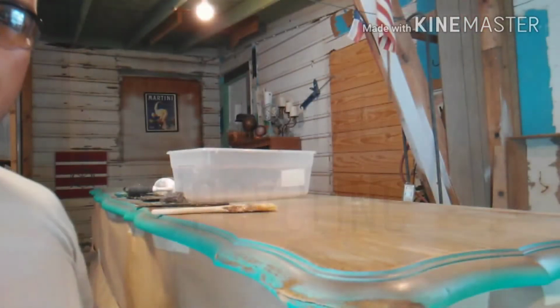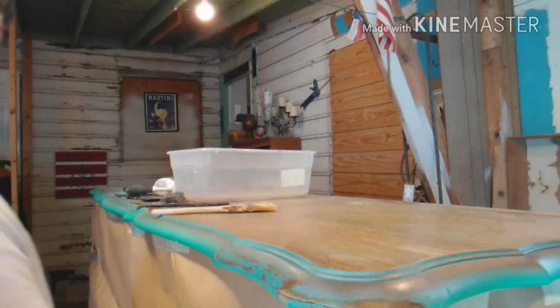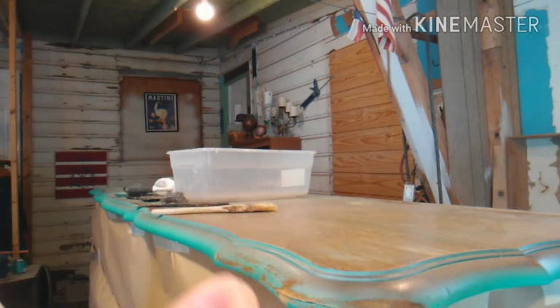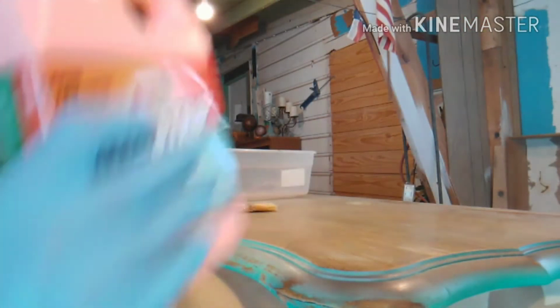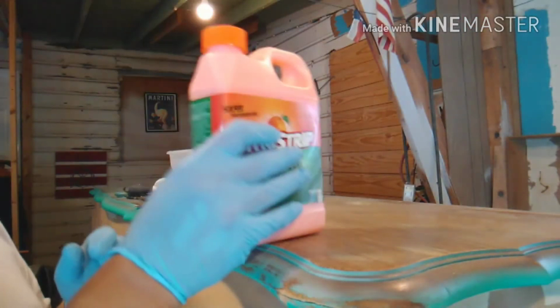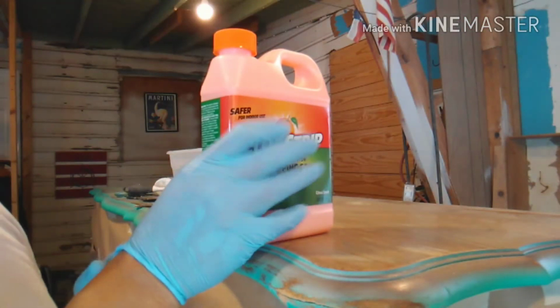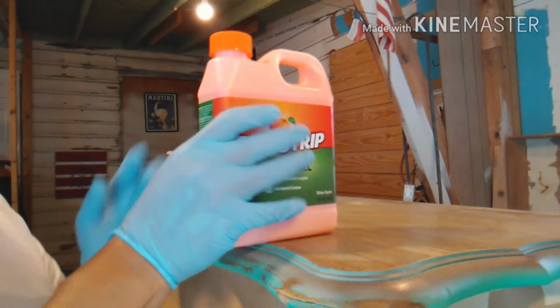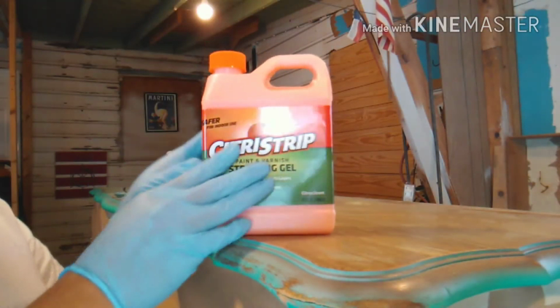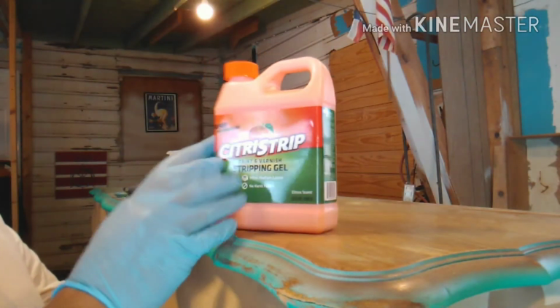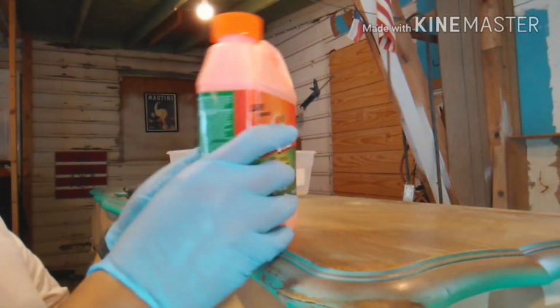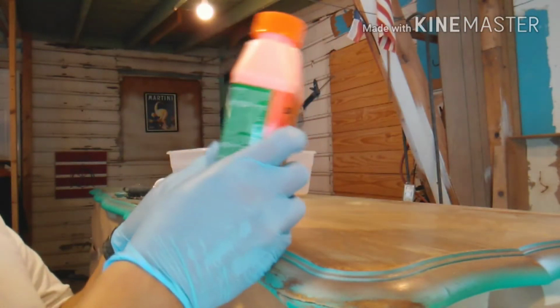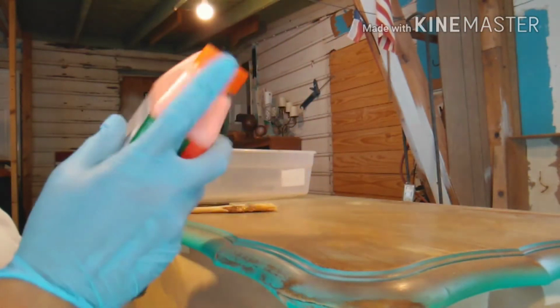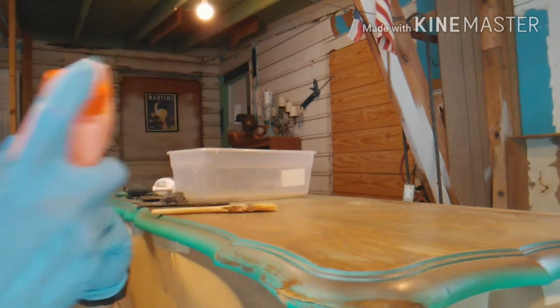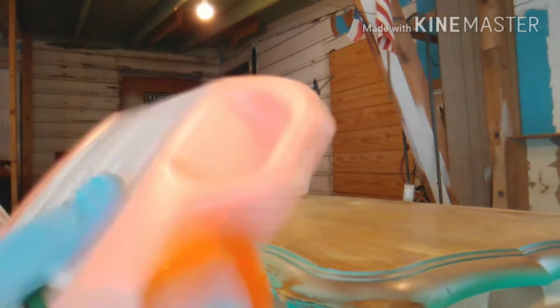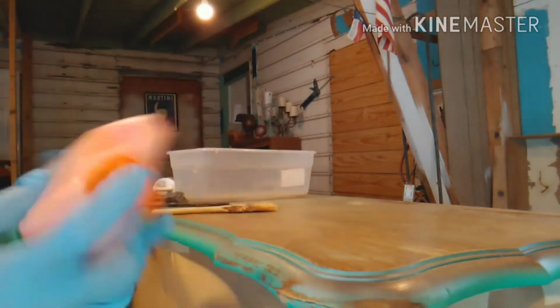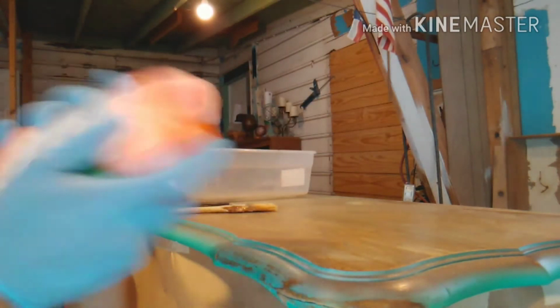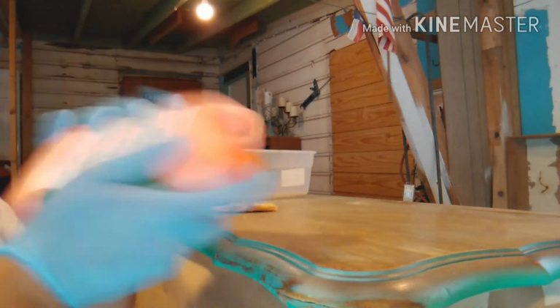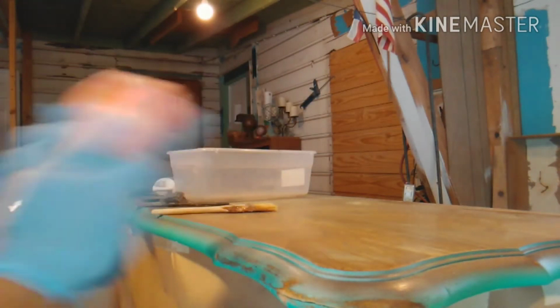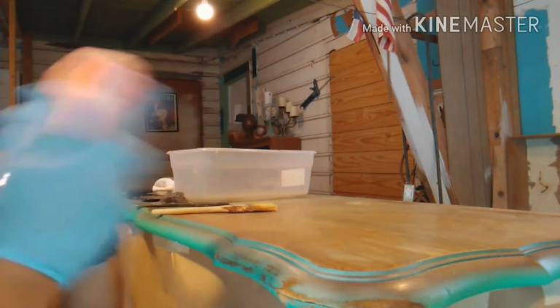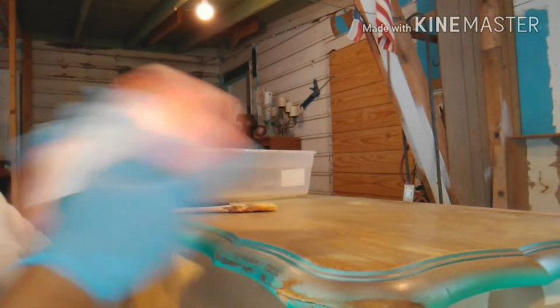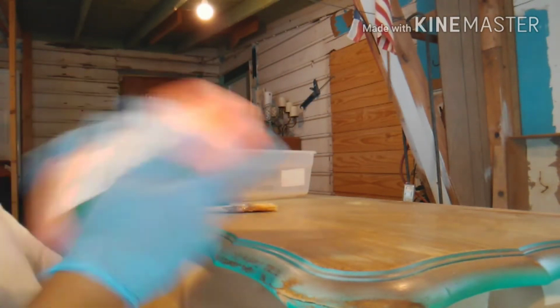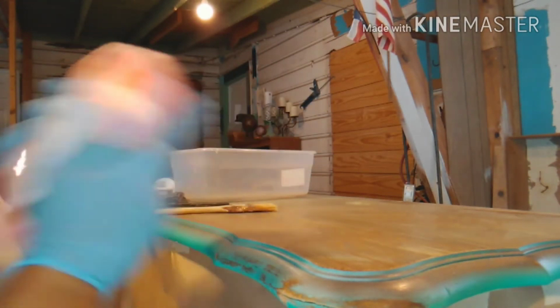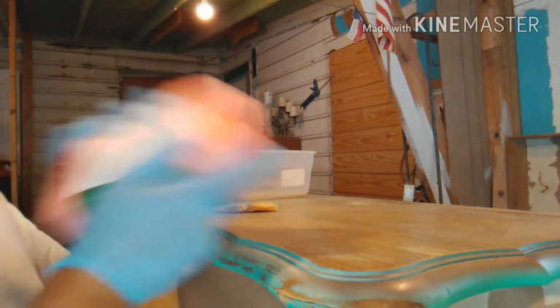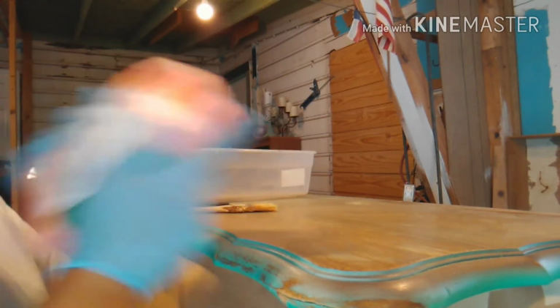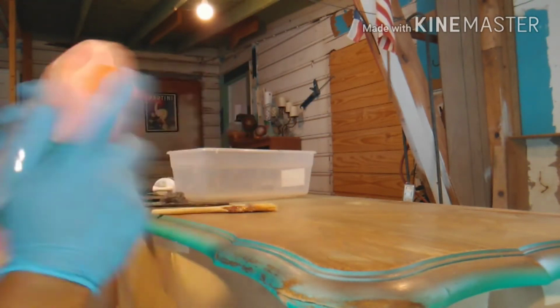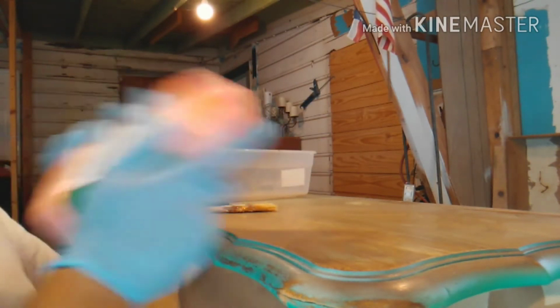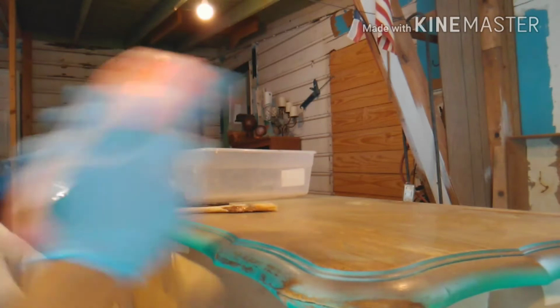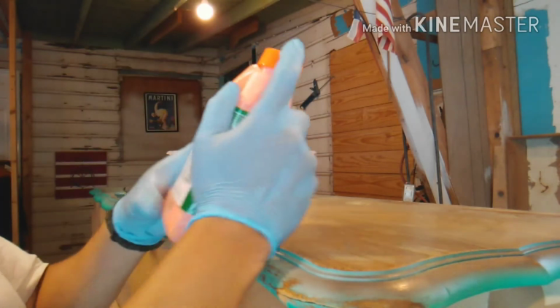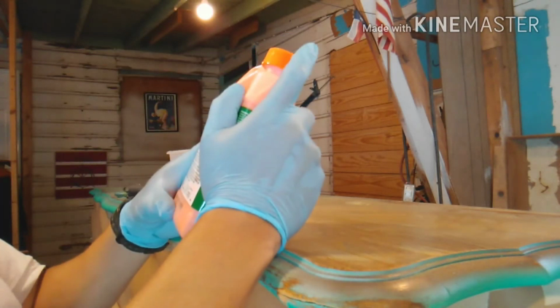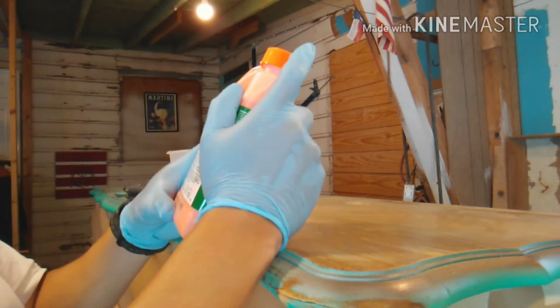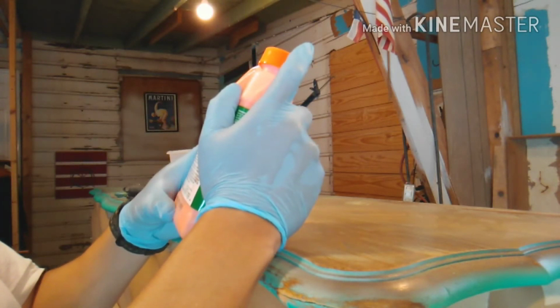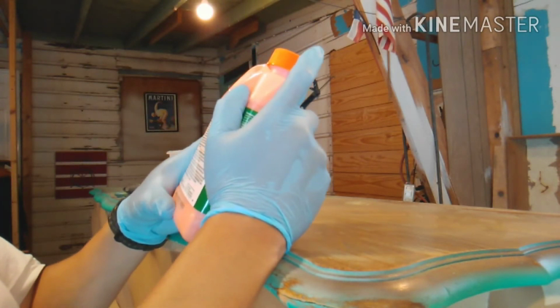Okay guys, so here we are, we're going to start using this stuff. The directions say to shake it up, so we will definitely shake it up — and that's about the last thing we'll do with the directions for the most part.